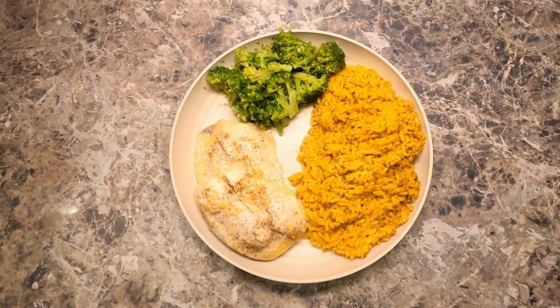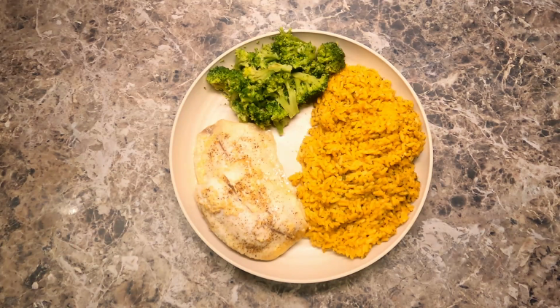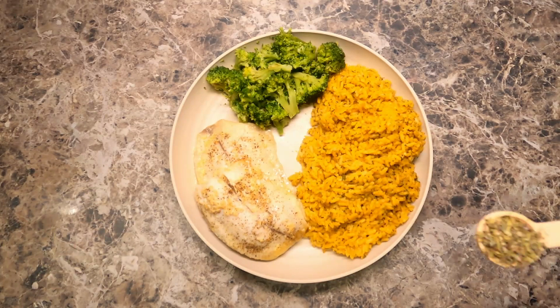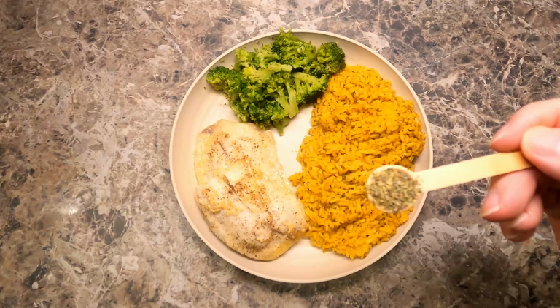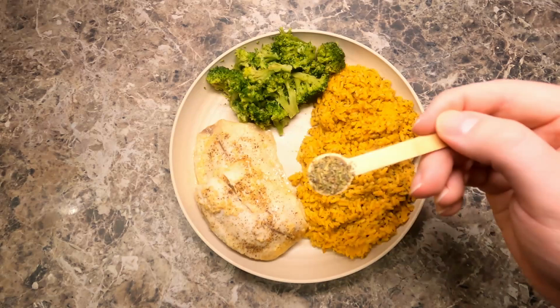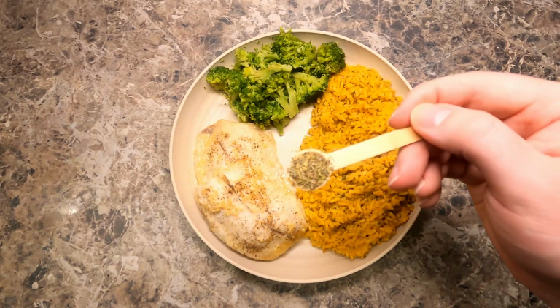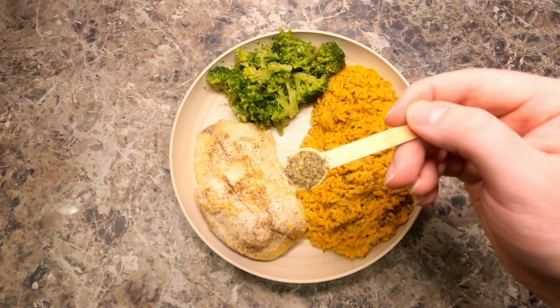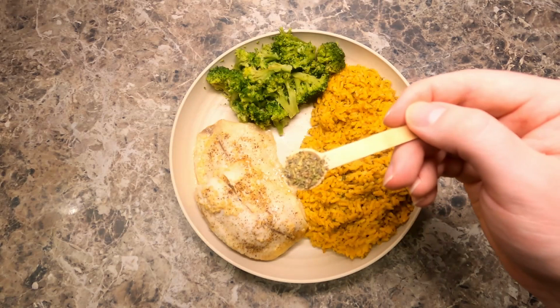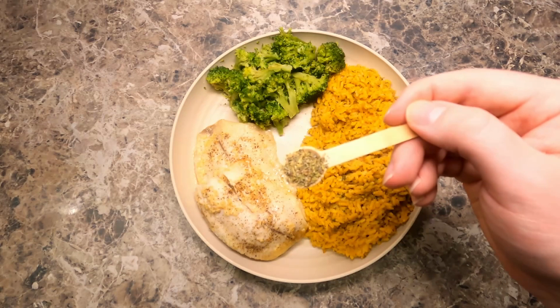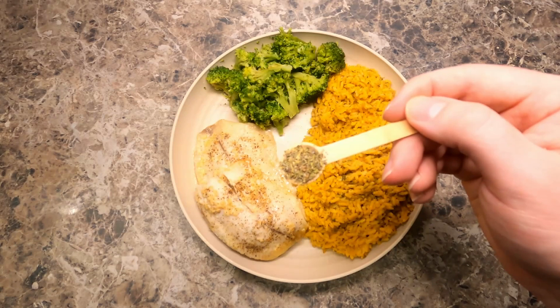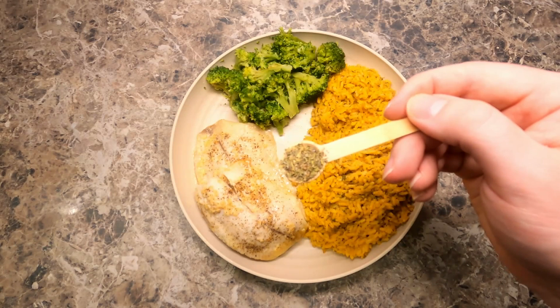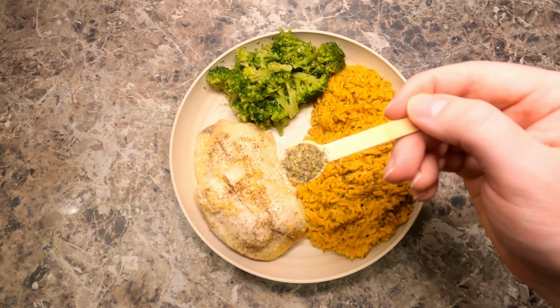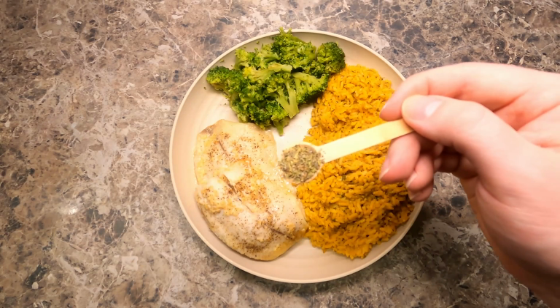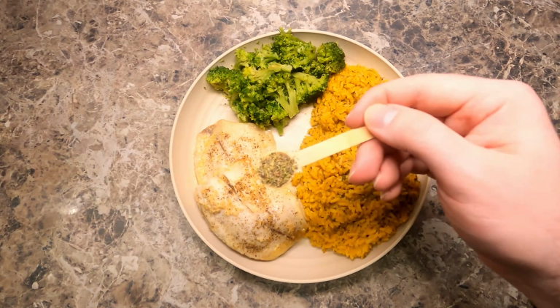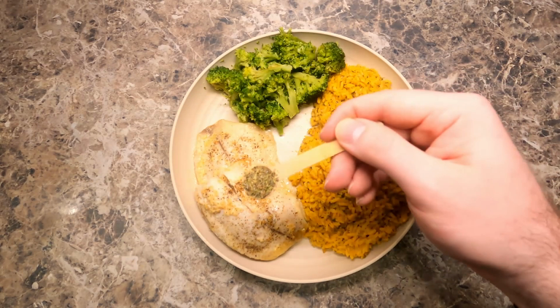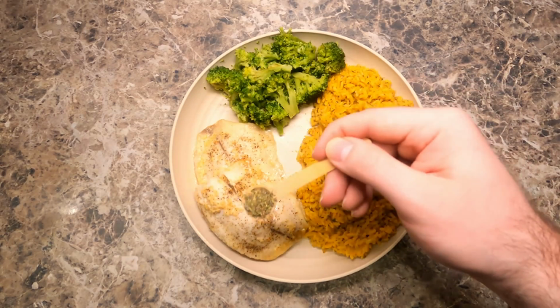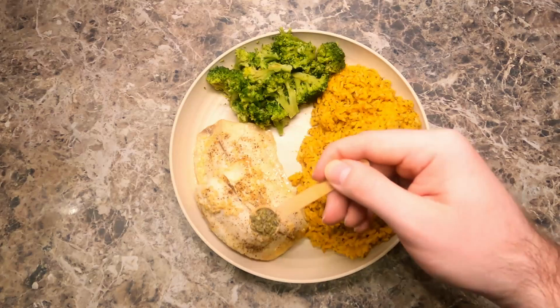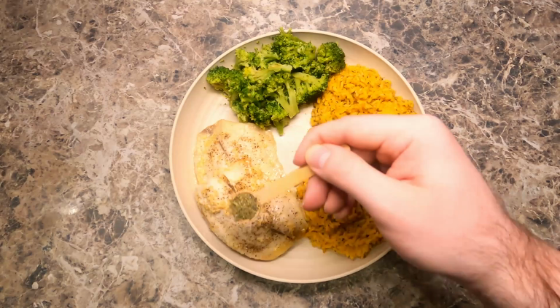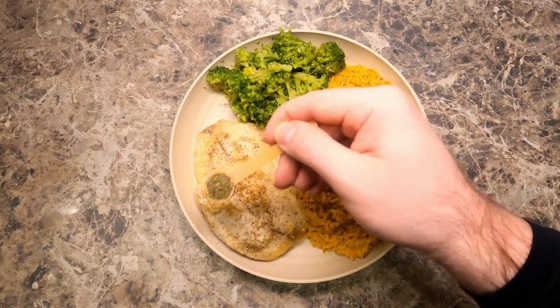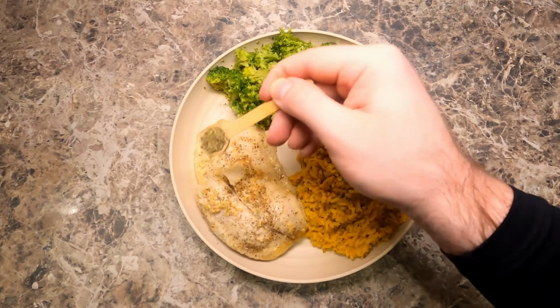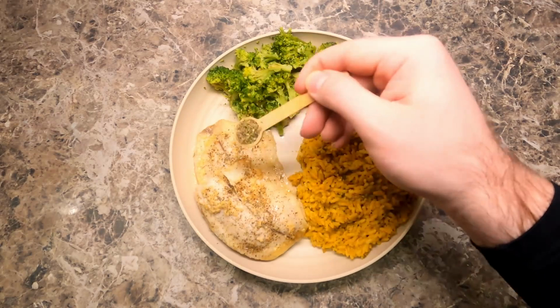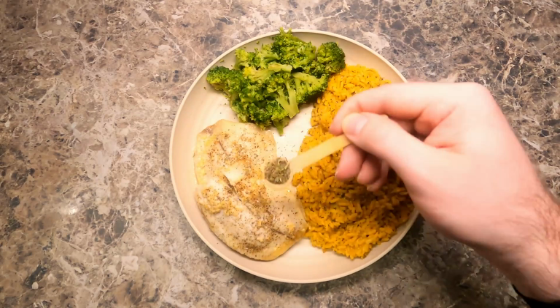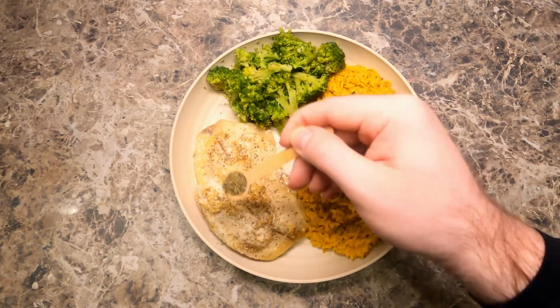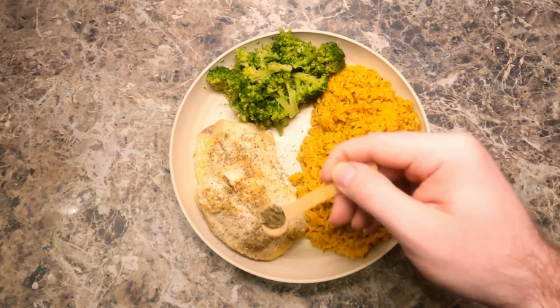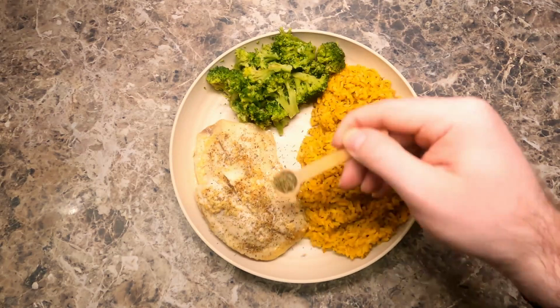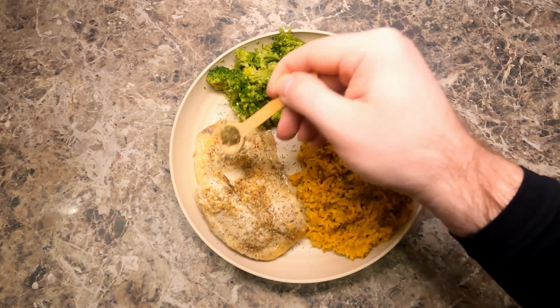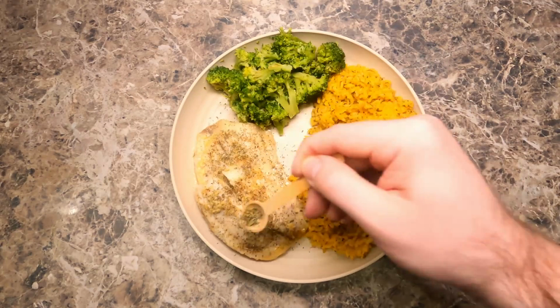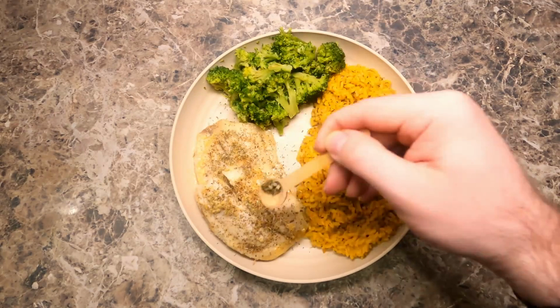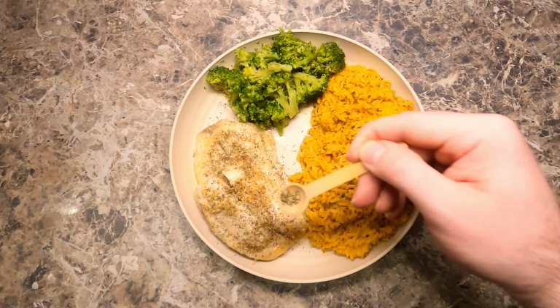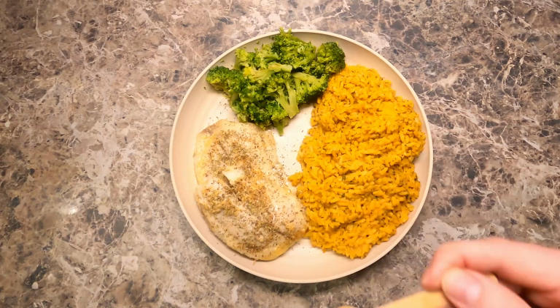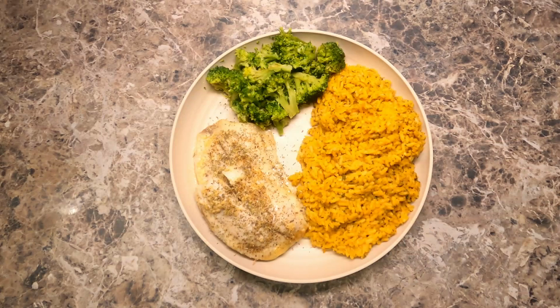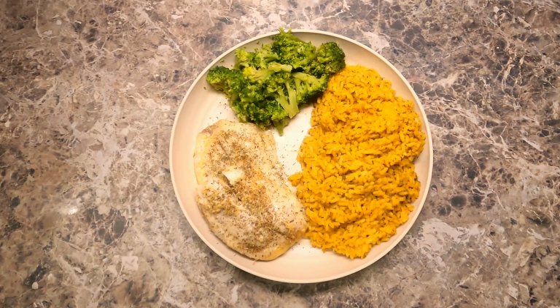Now I'm adding a dry herb mix of thyme, marjoram, savory, rosemary, basil, sage, and lavender. I put these on after baking so that they don't scorch.